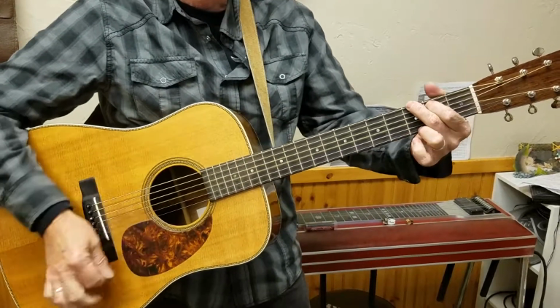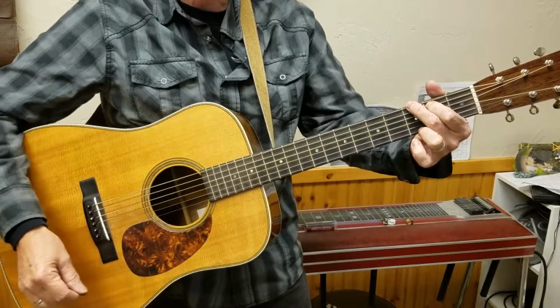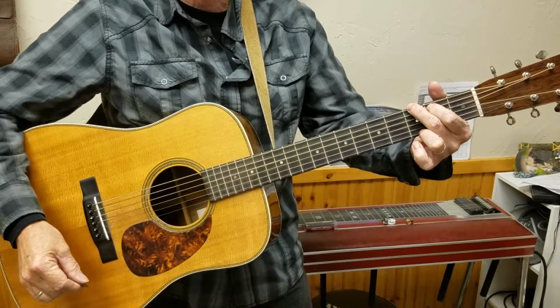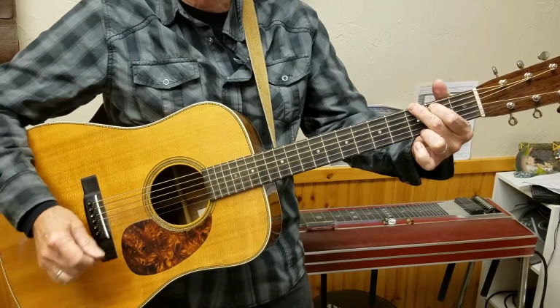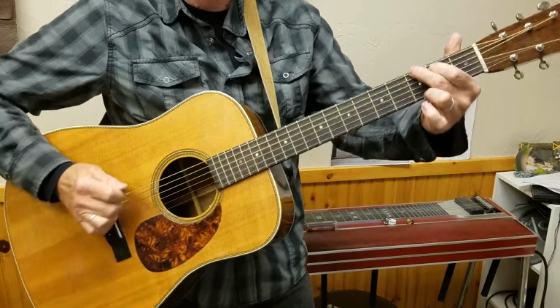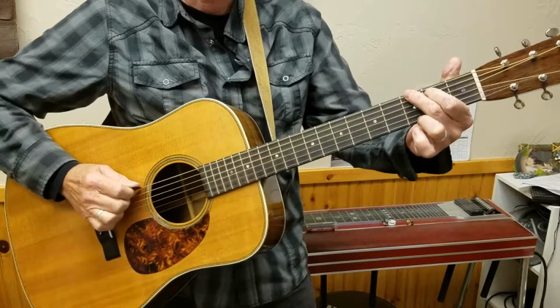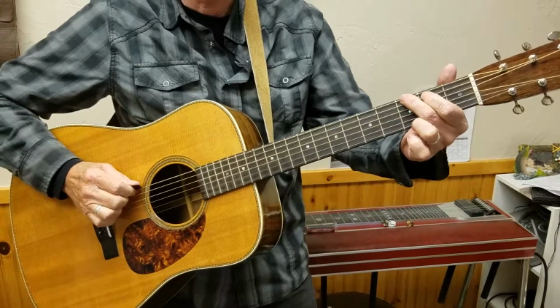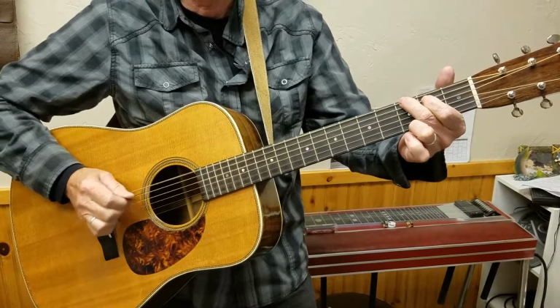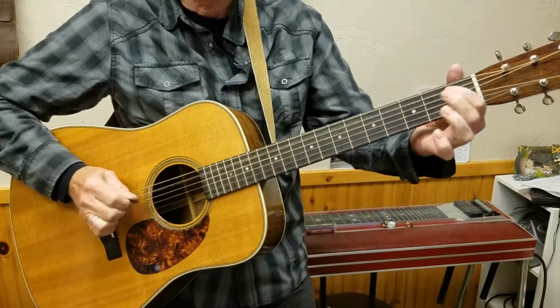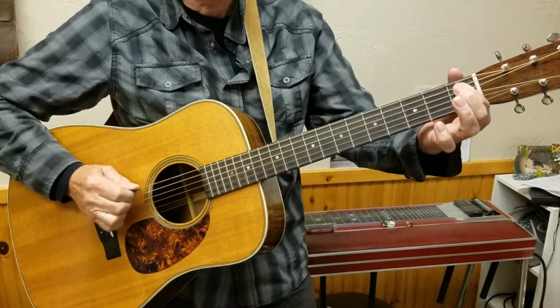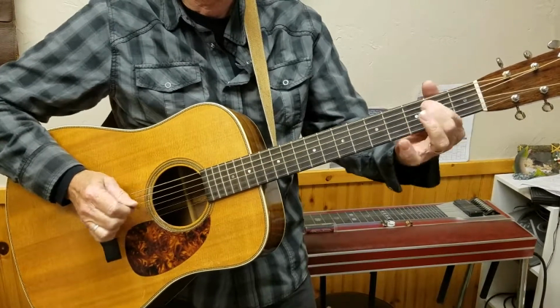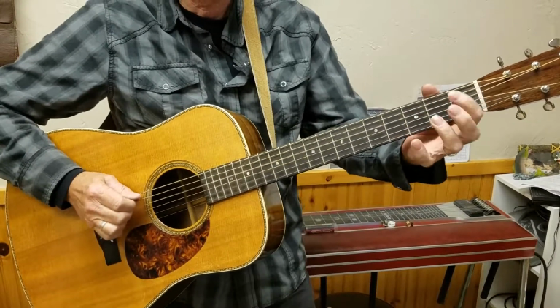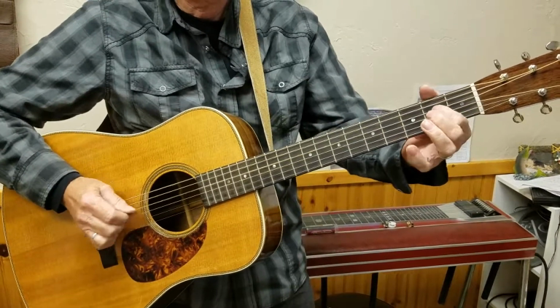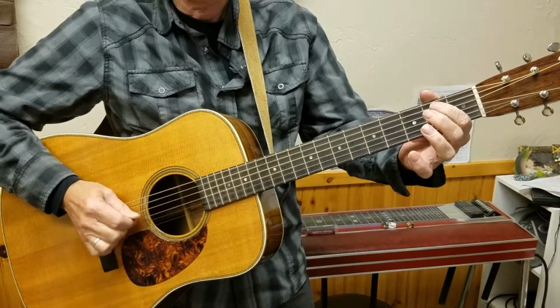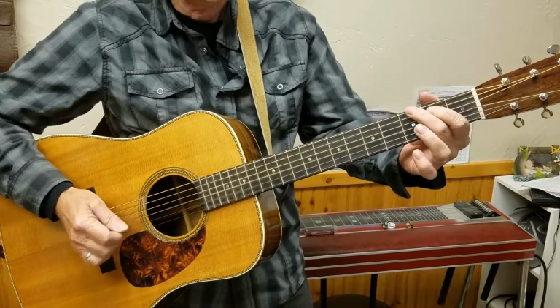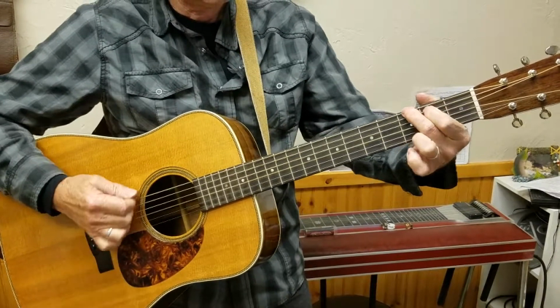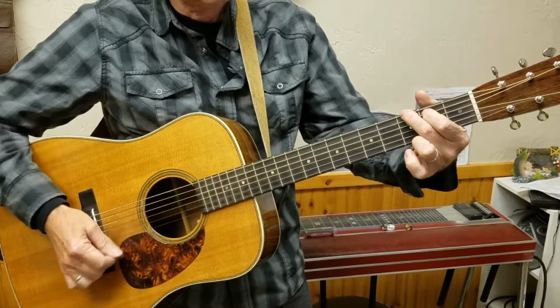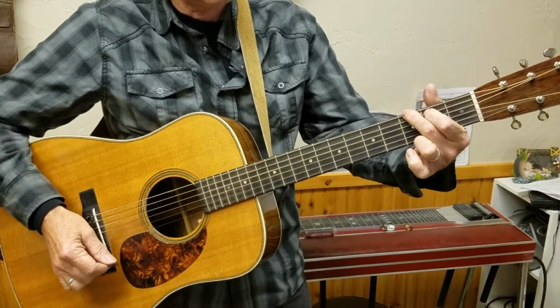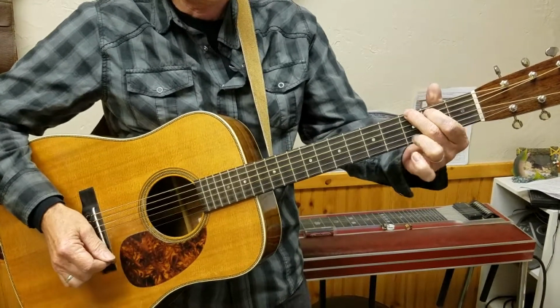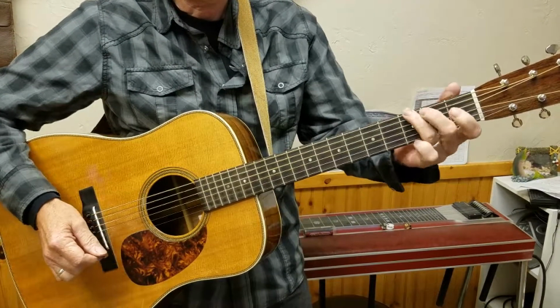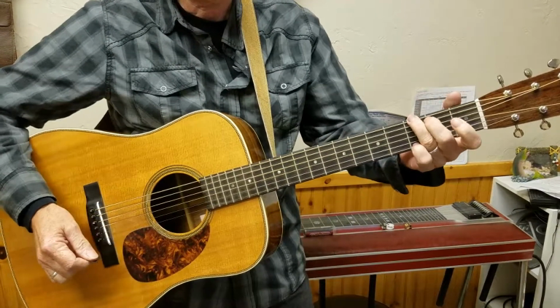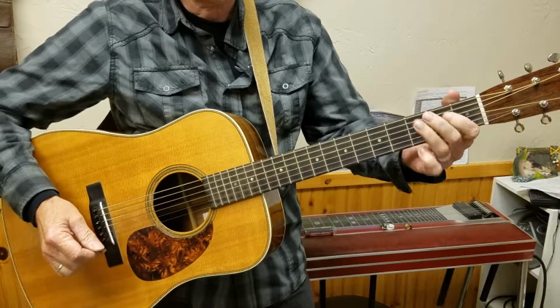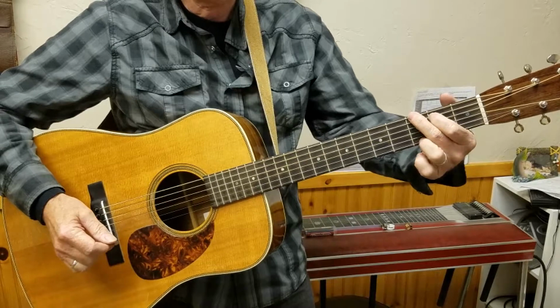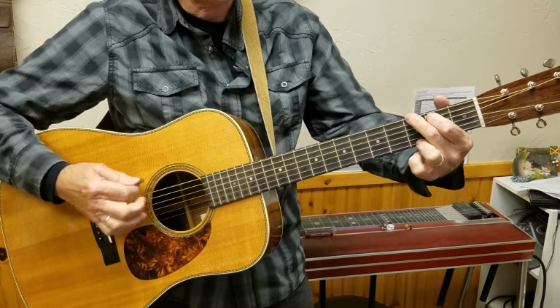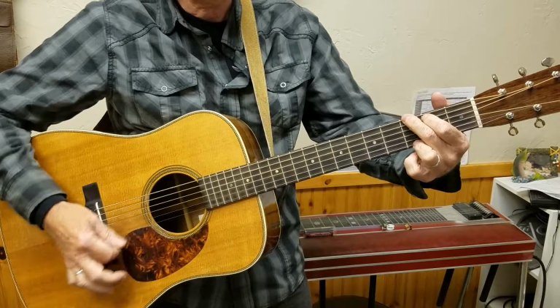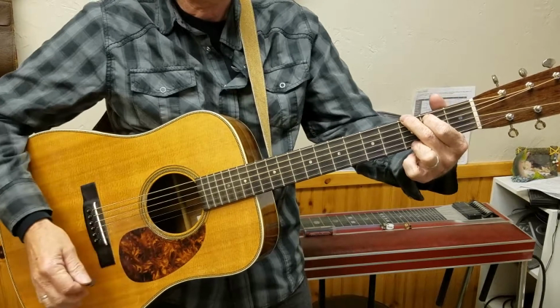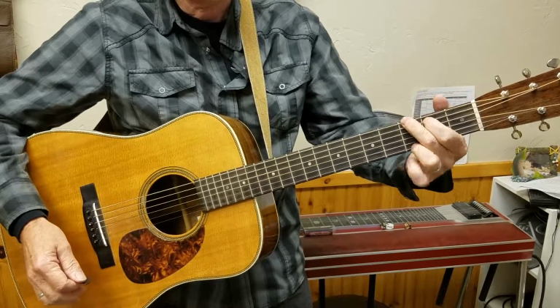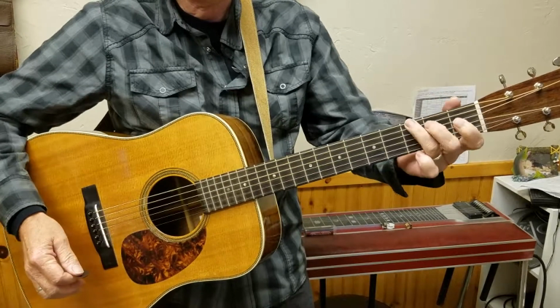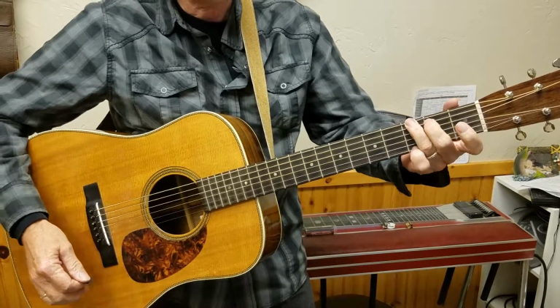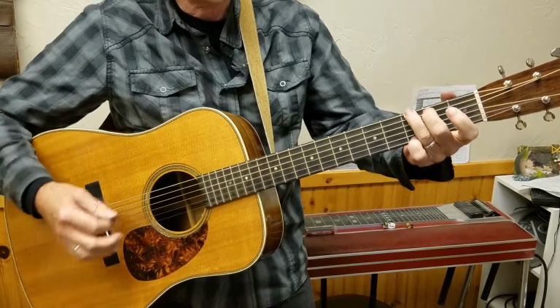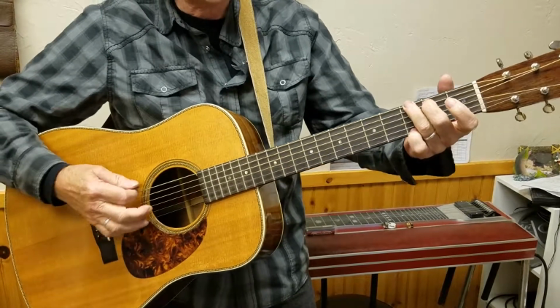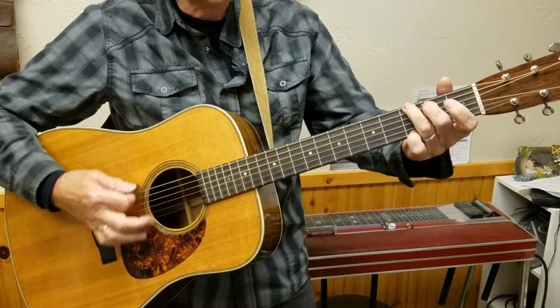That's the one finger version. You can do the two finger version where you play your G like this.